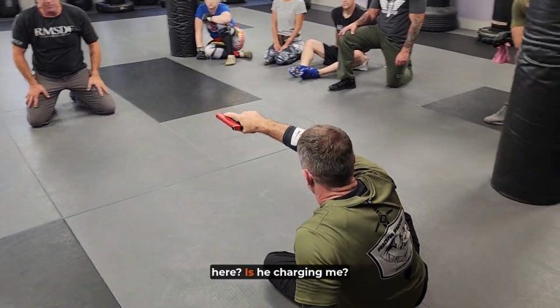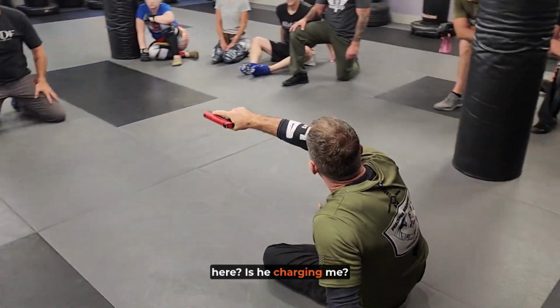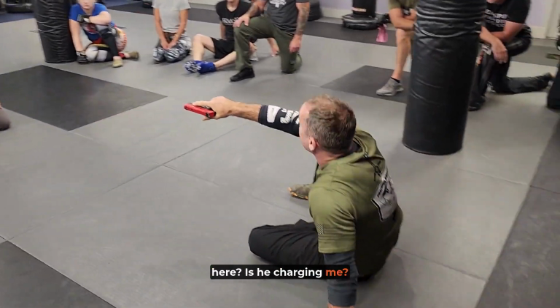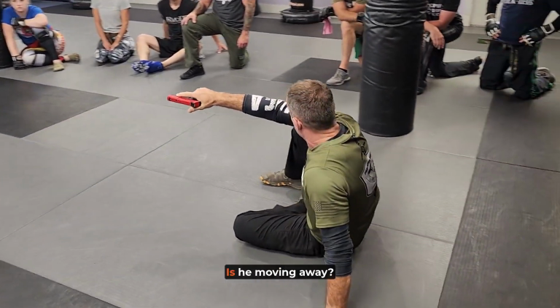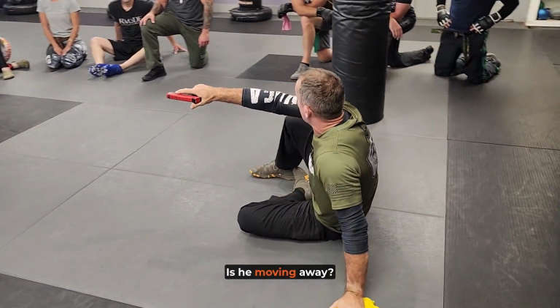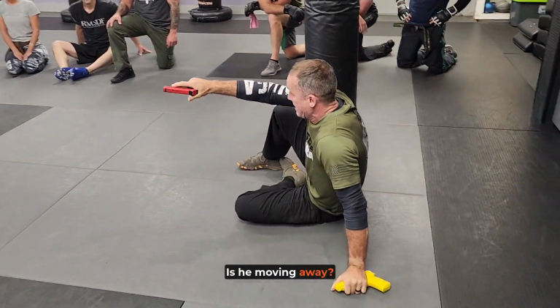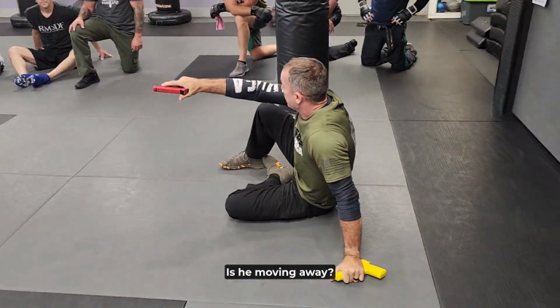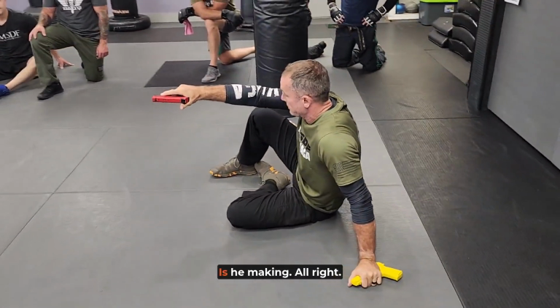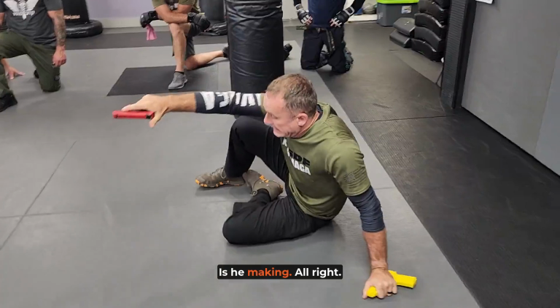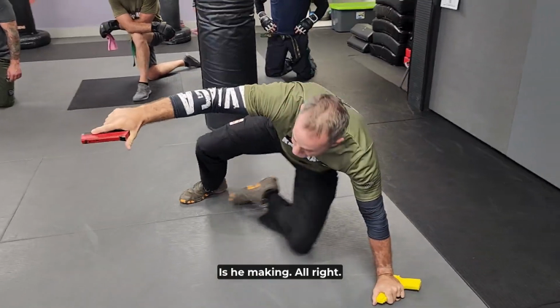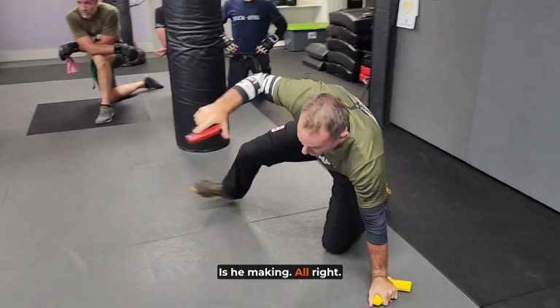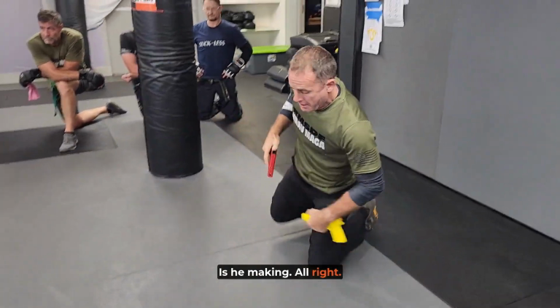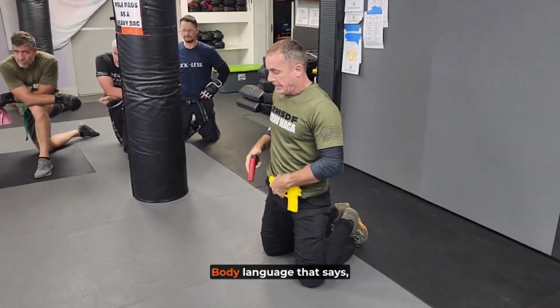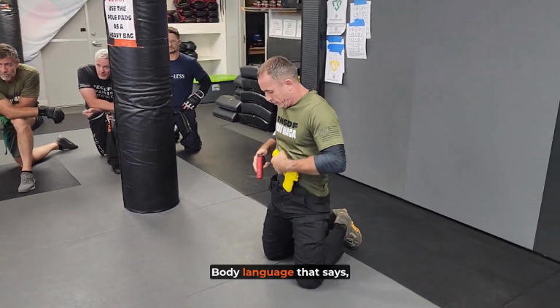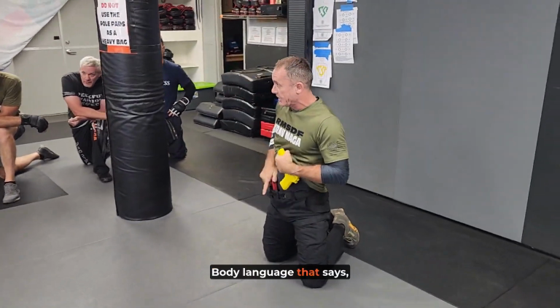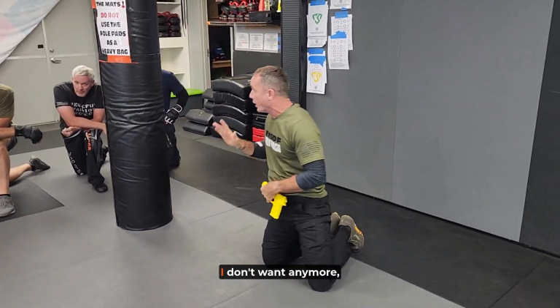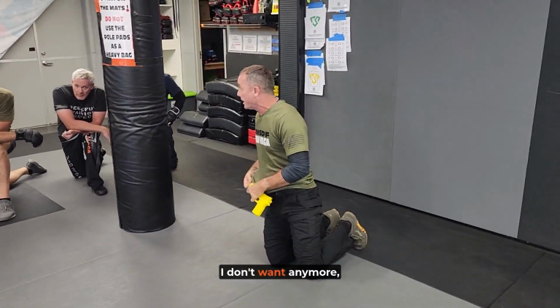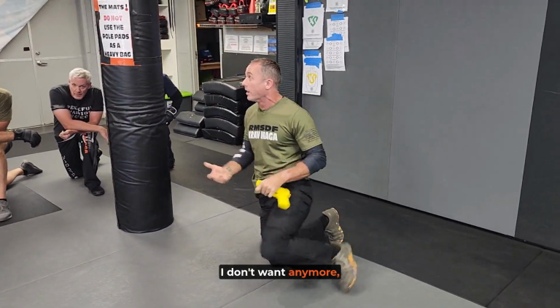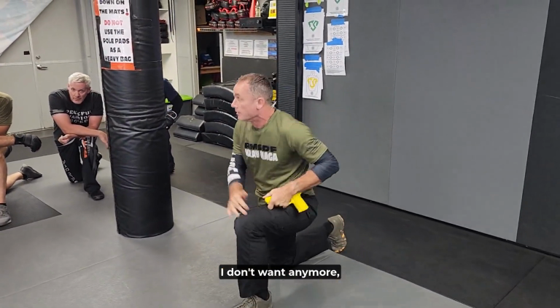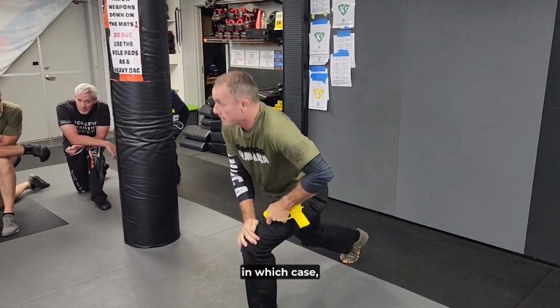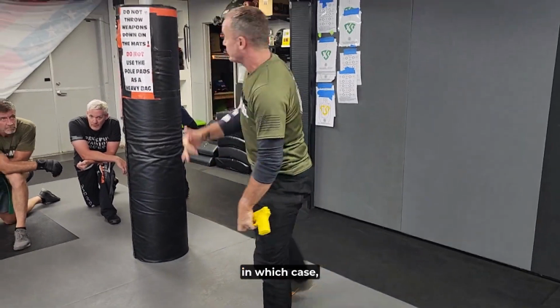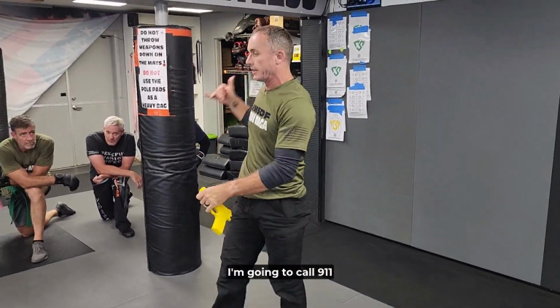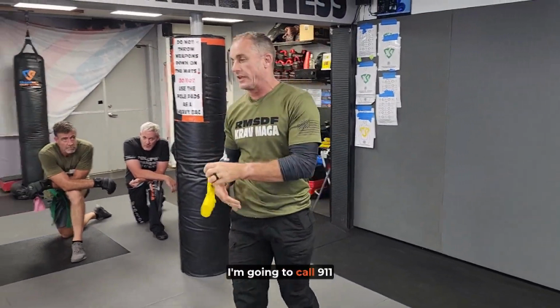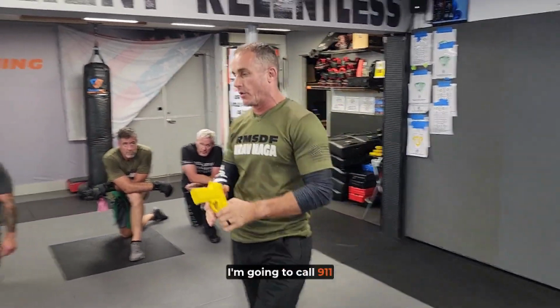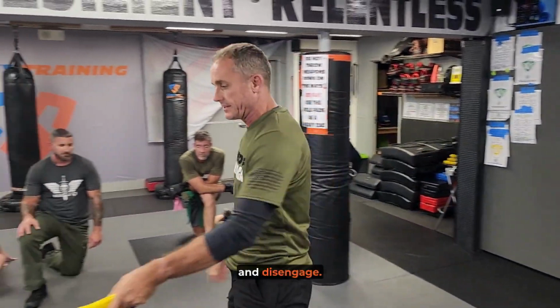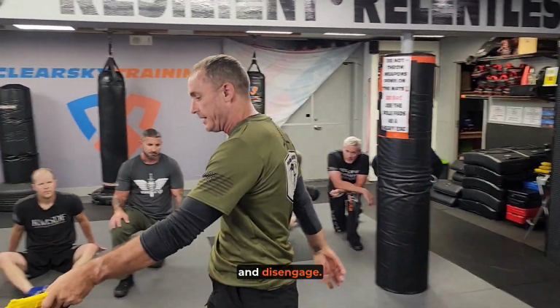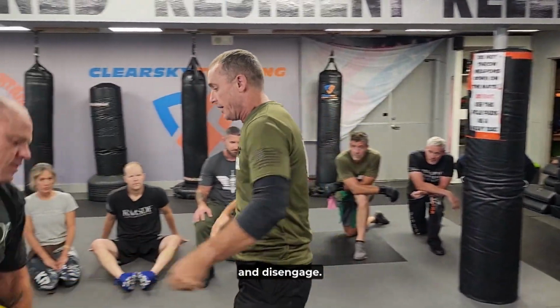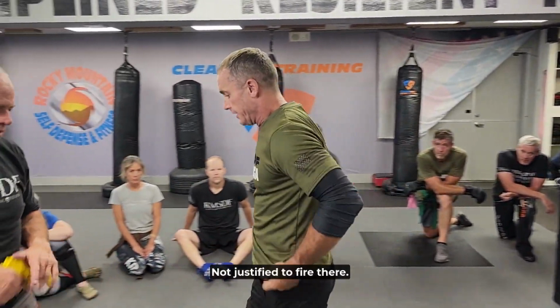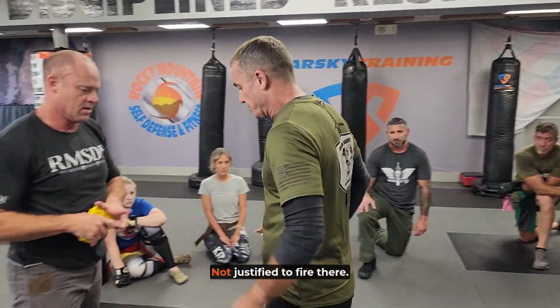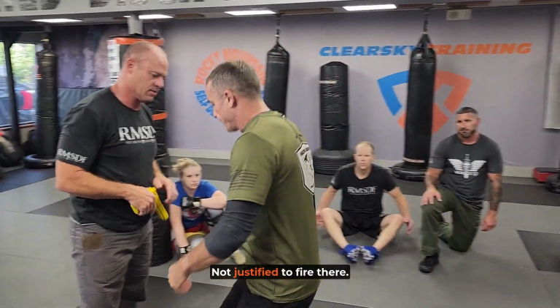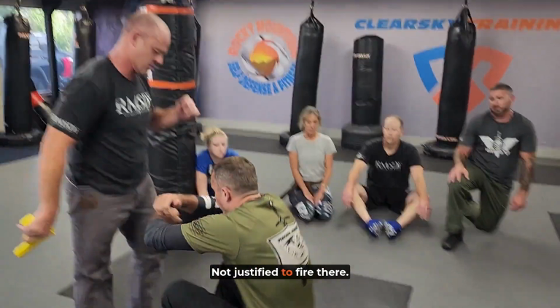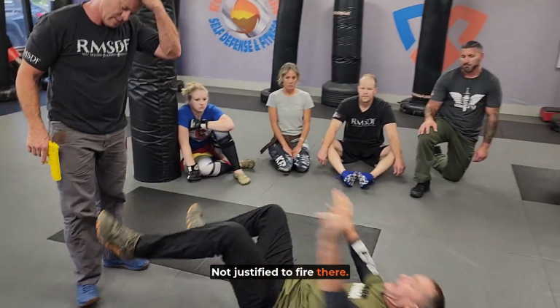What's the context from here? Is he charging me? Is he moving away? Is he making body language that says he doesn't want any more? In which case, I'm going to call 911 and disengage. Not justified to fire there.